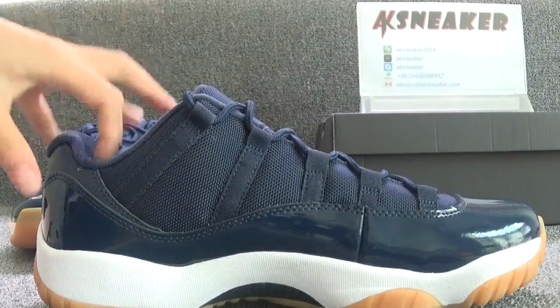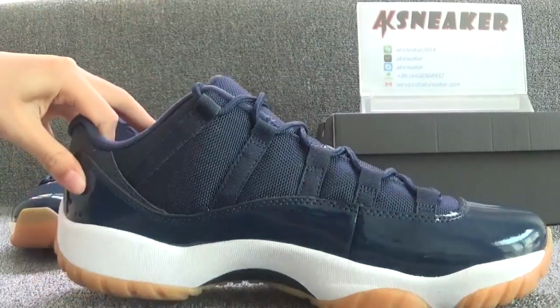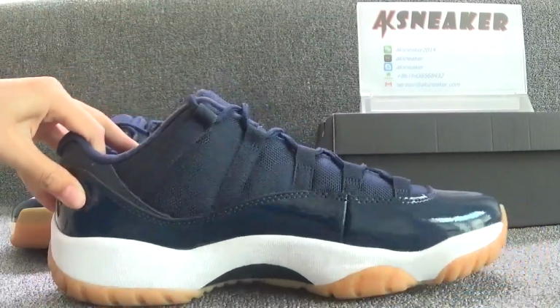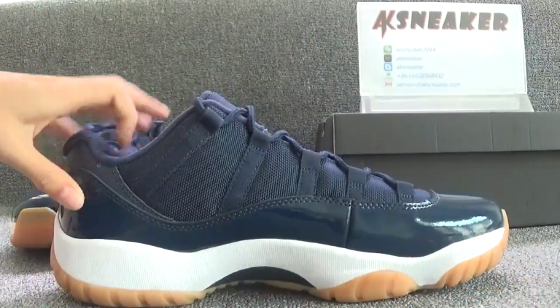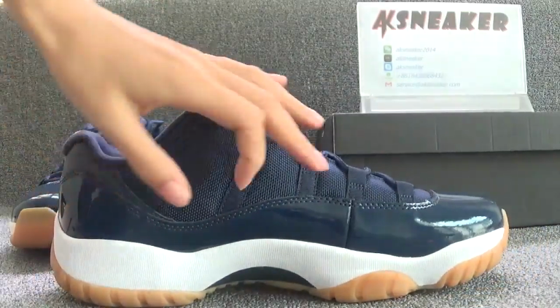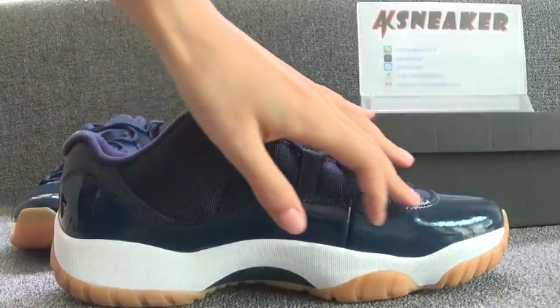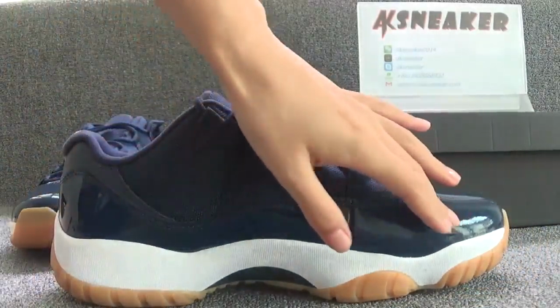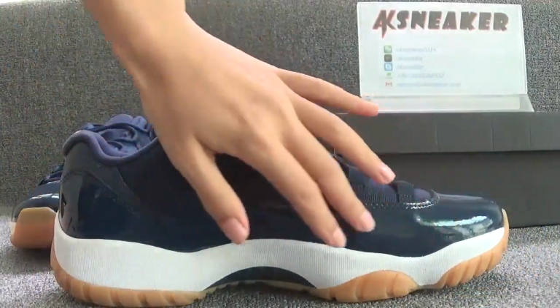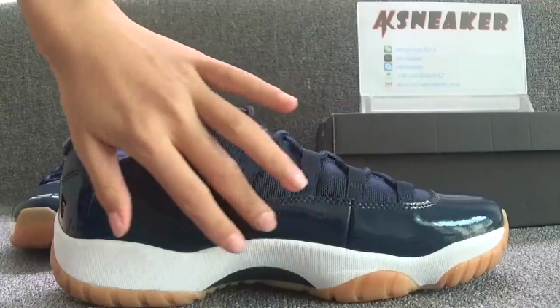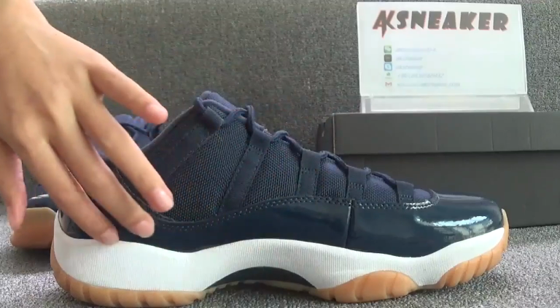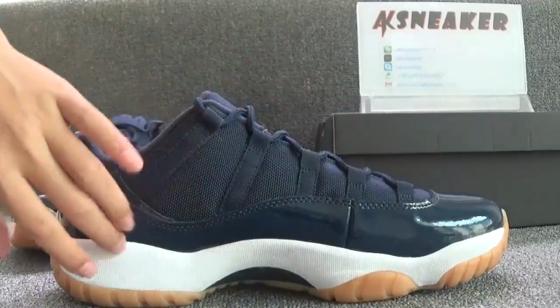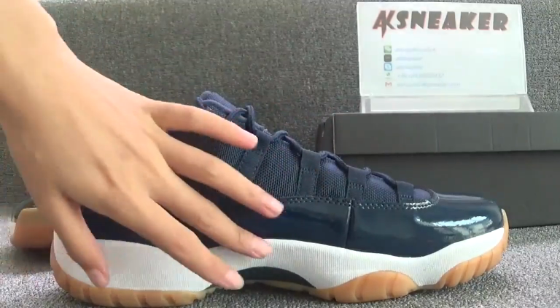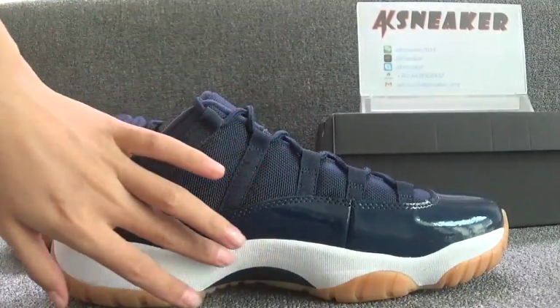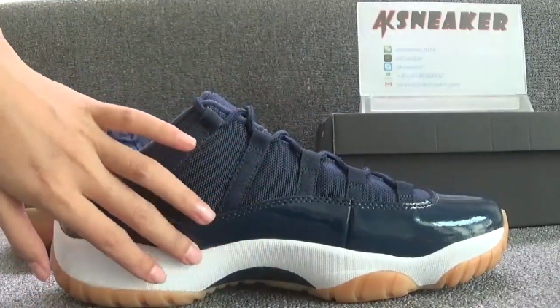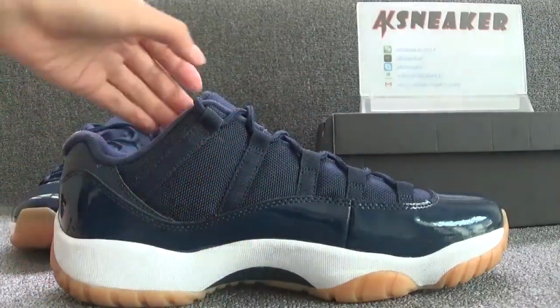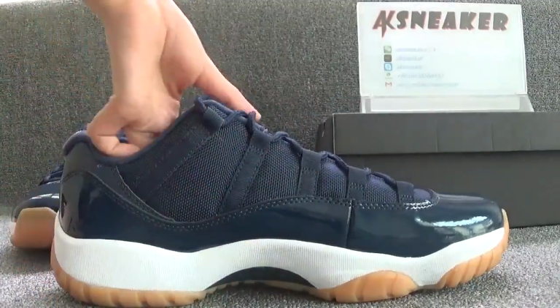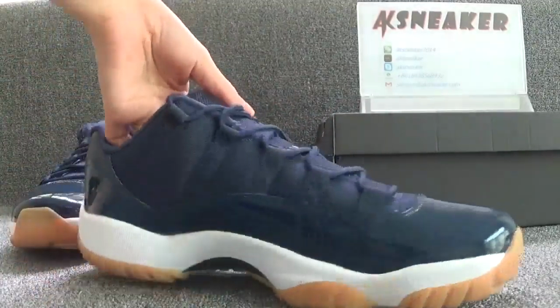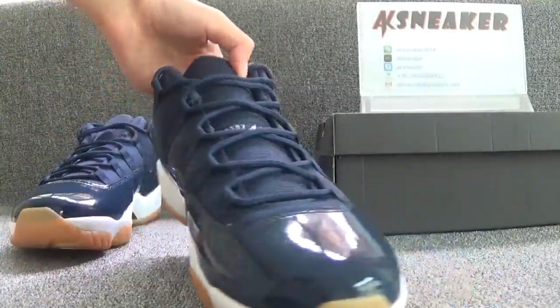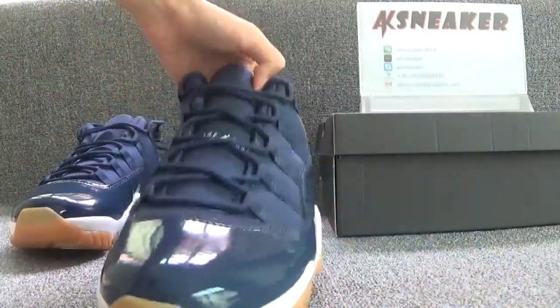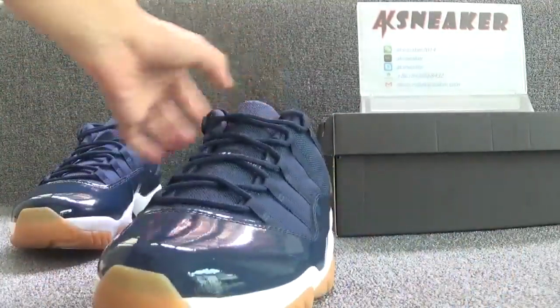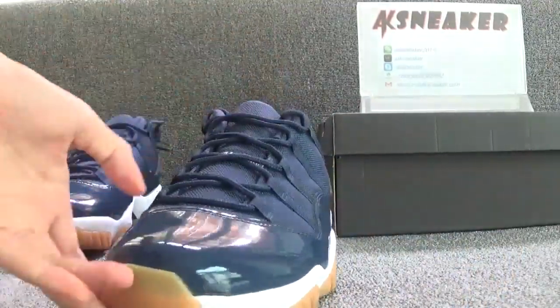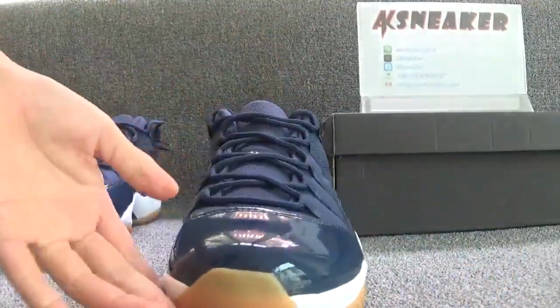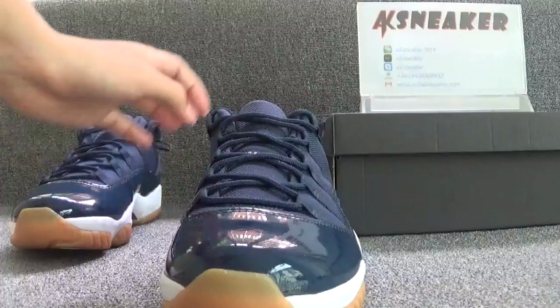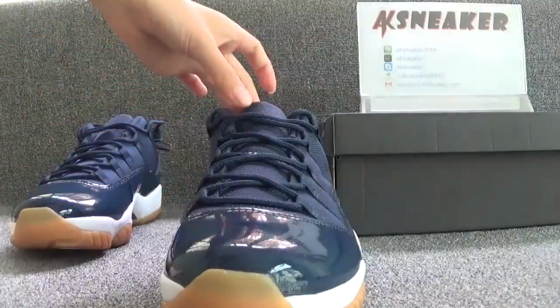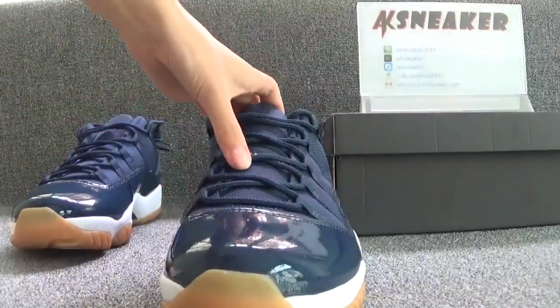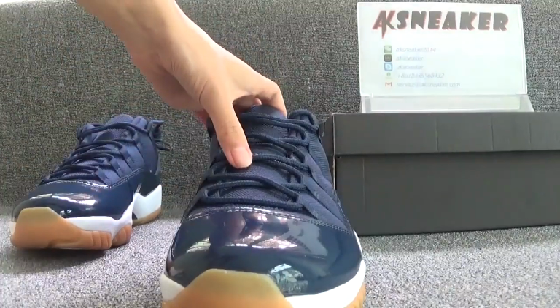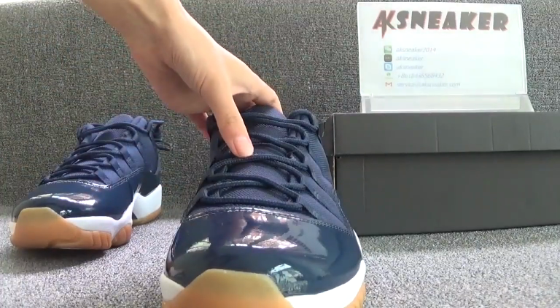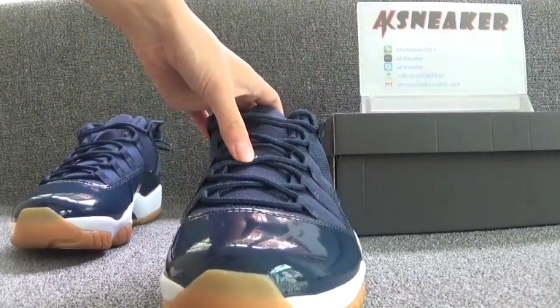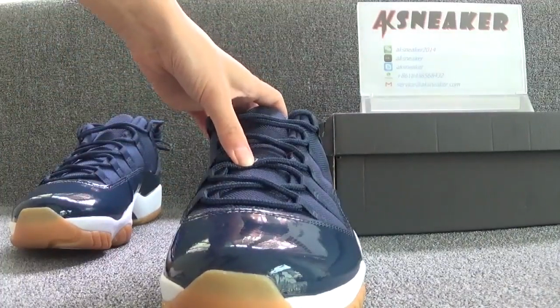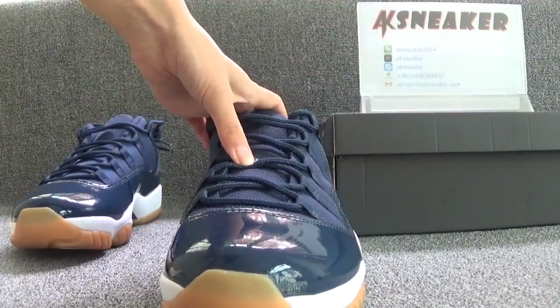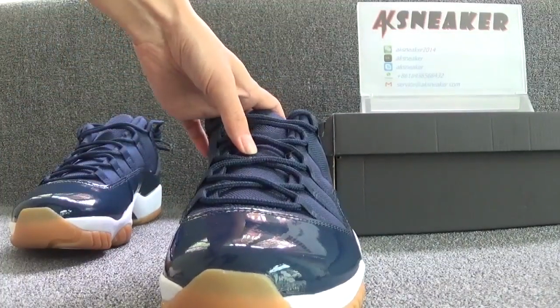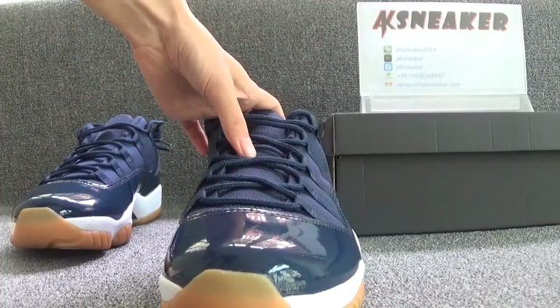You can see the navy blue leather and white sole. And the shoes are with black details and blue accents.